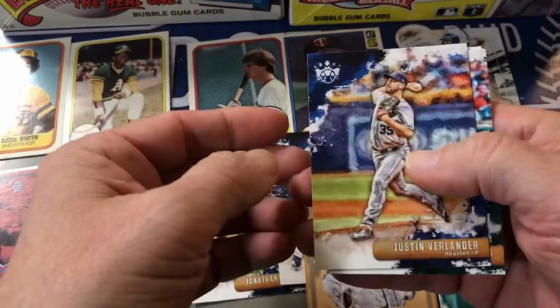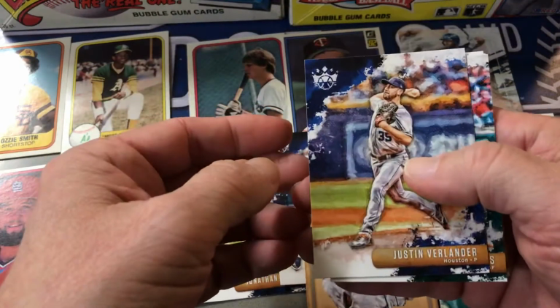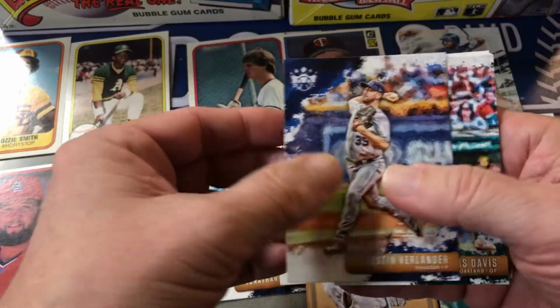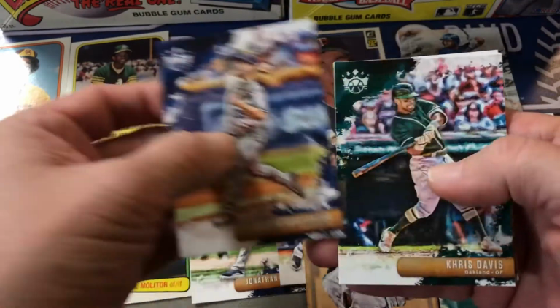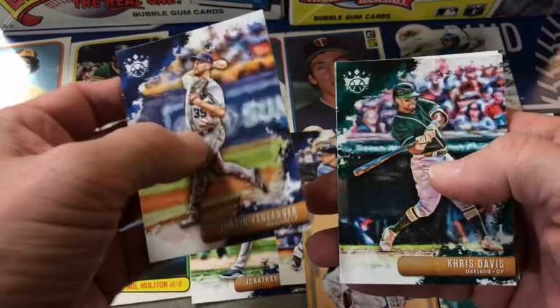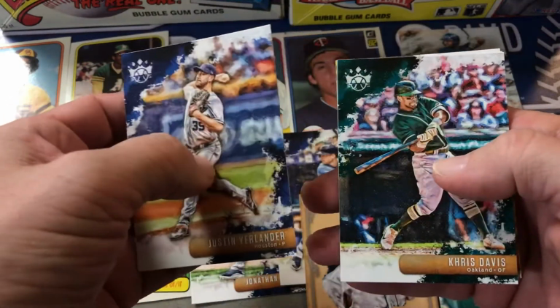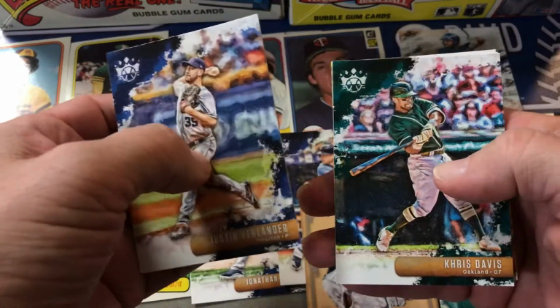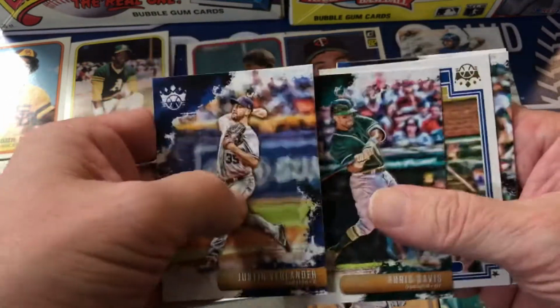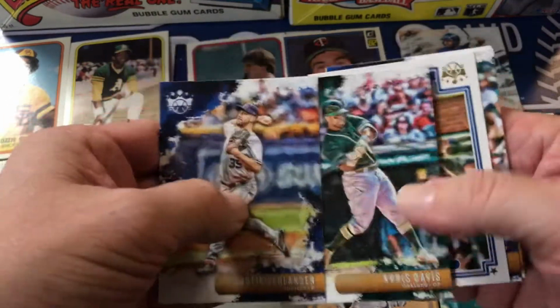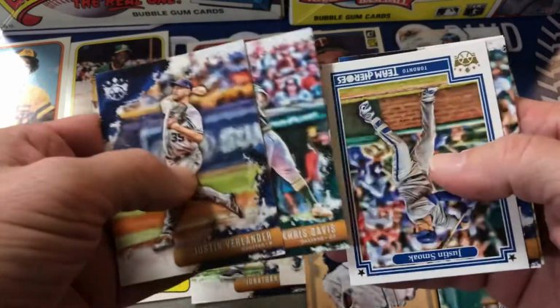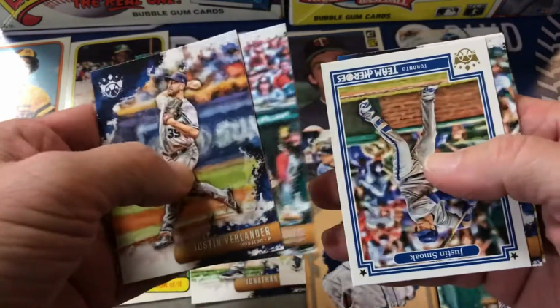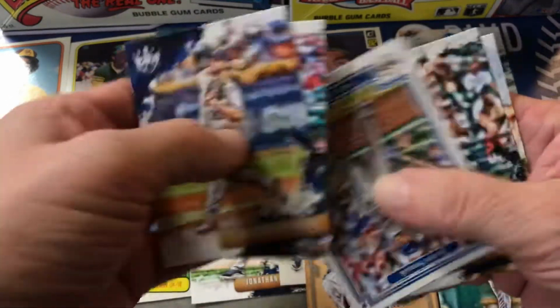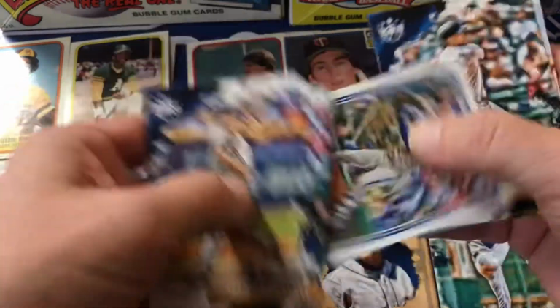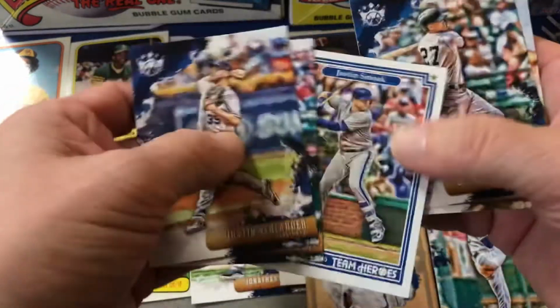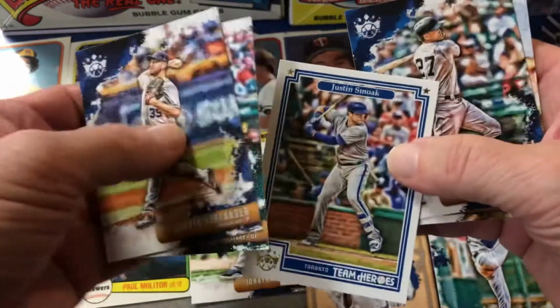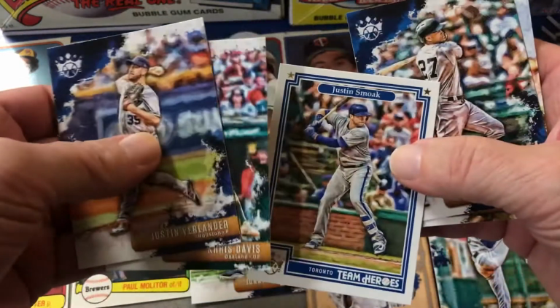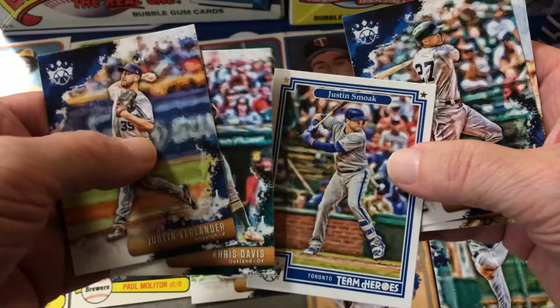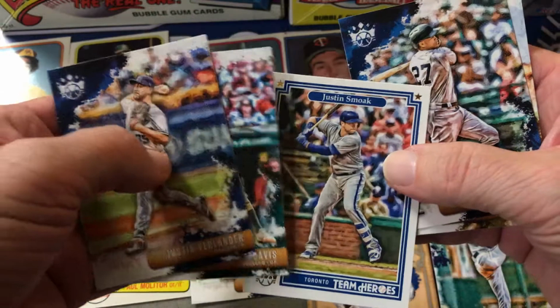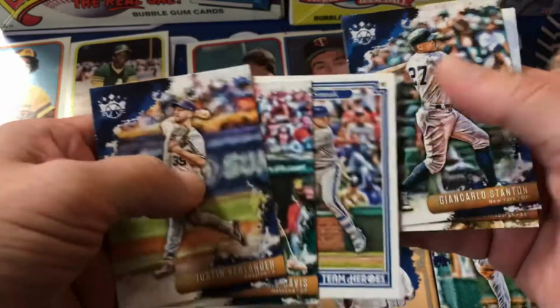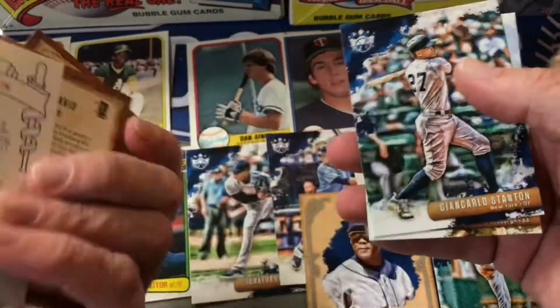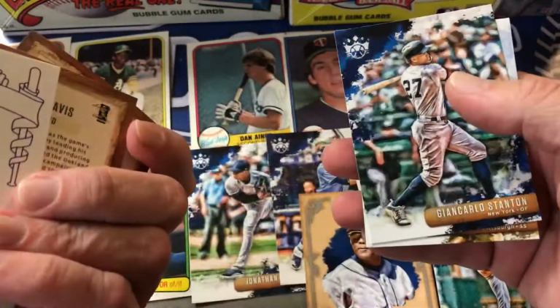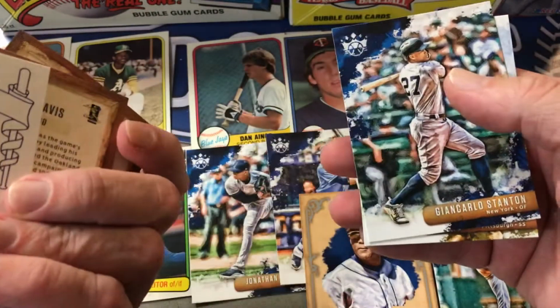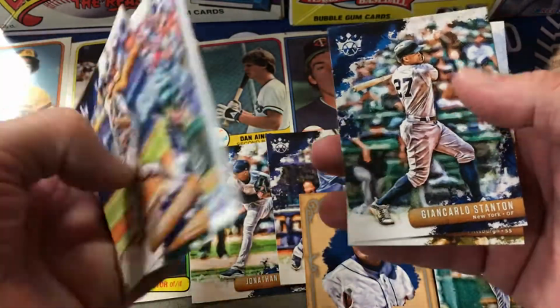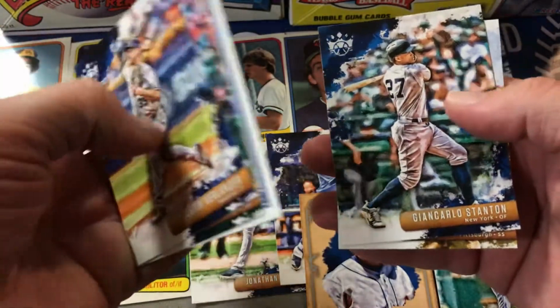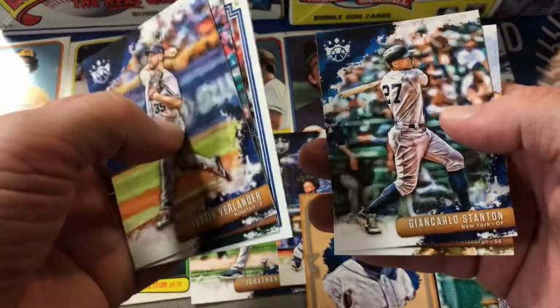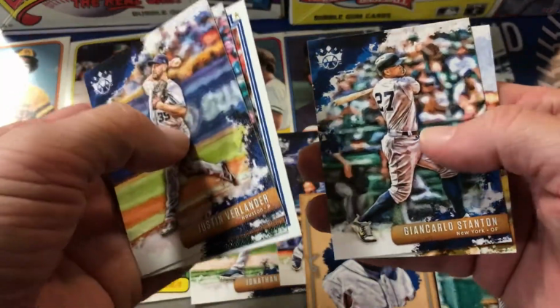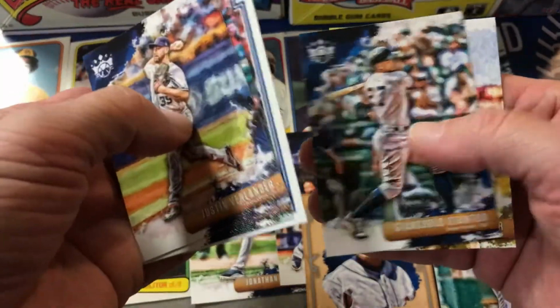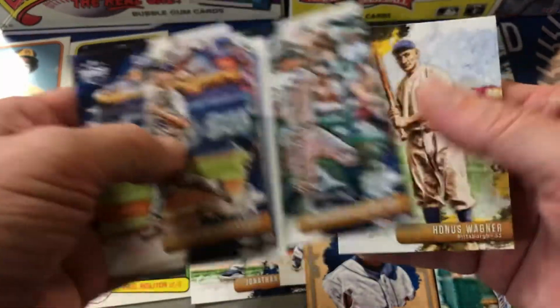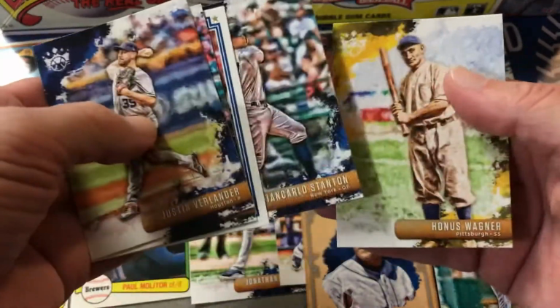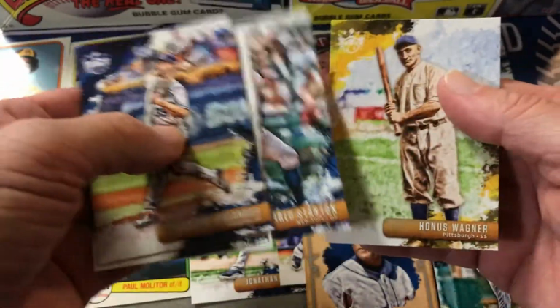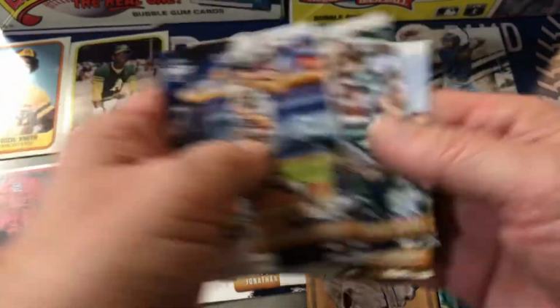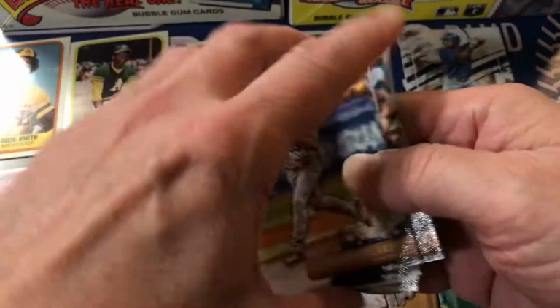Justin Verlander, Tris Speaker, Justin Smoak — Team Hero card. Giancarlo Stanton, Honus Wagner.